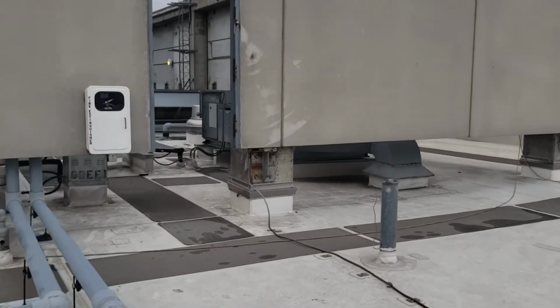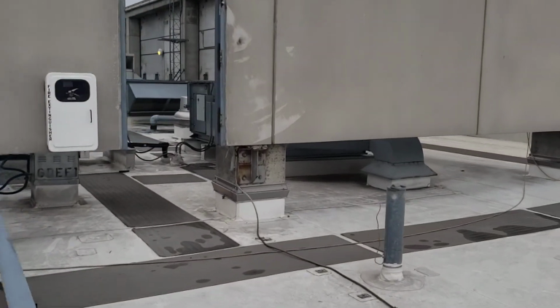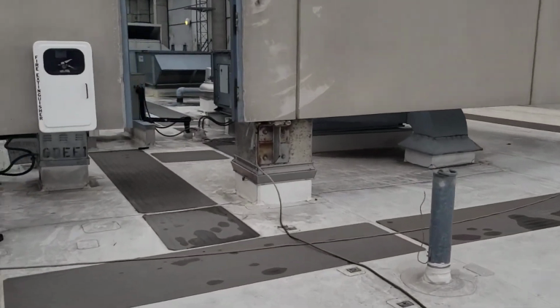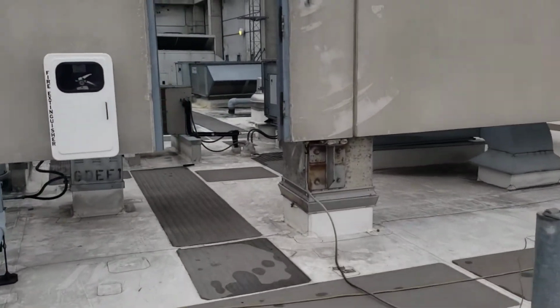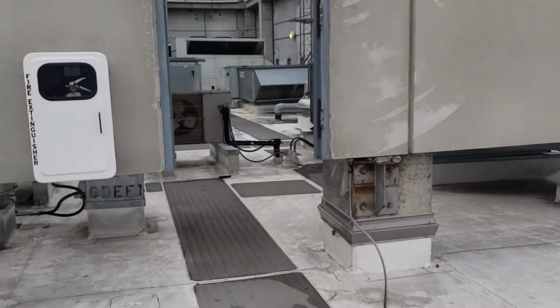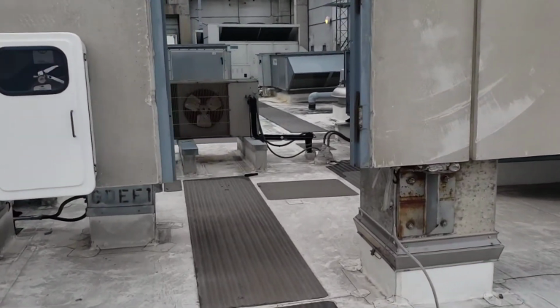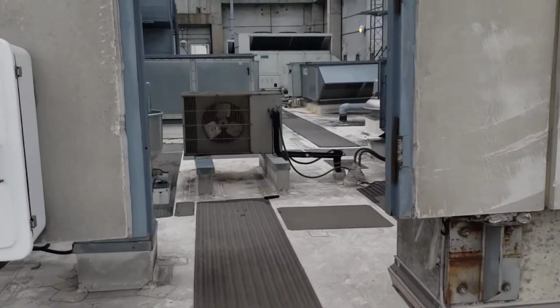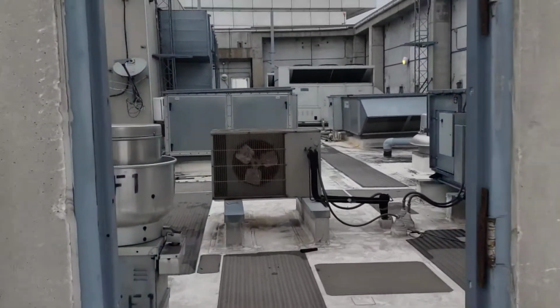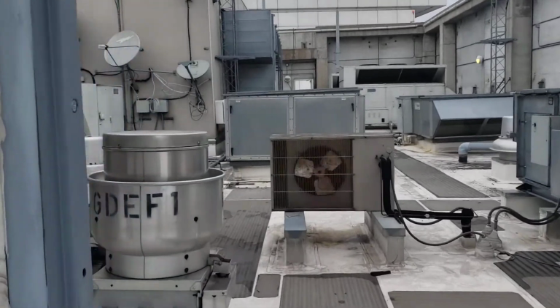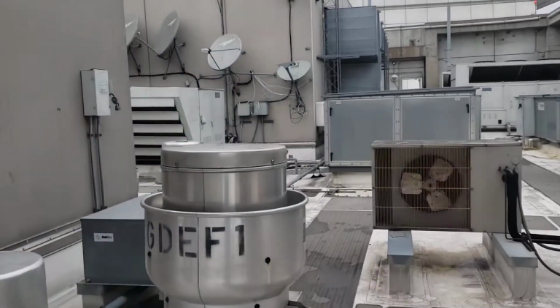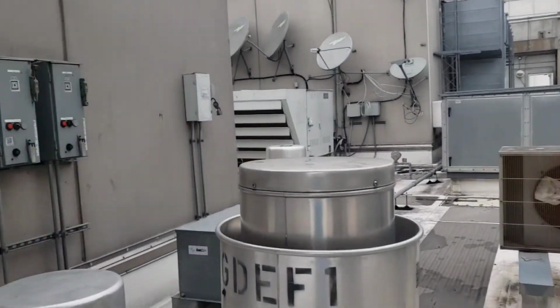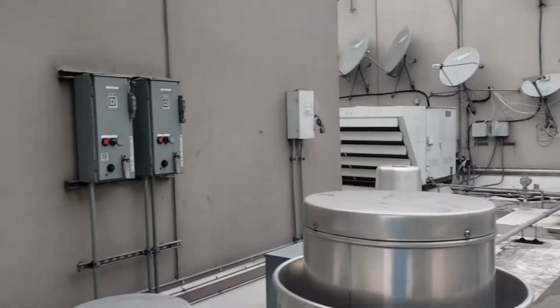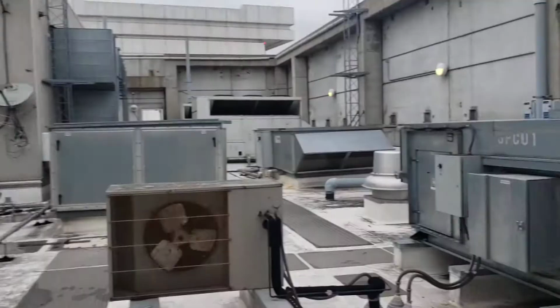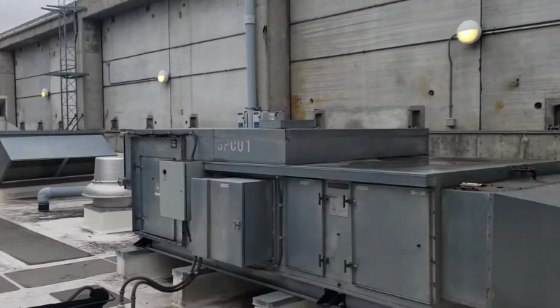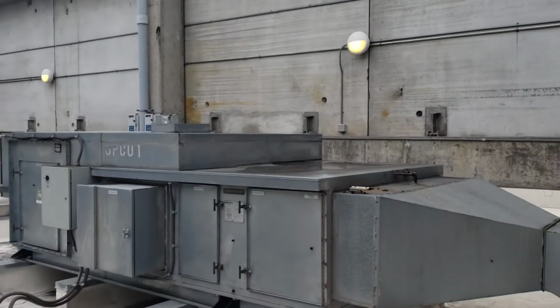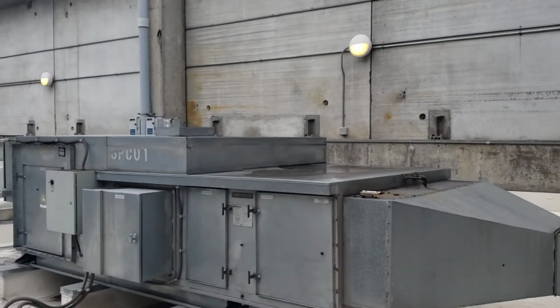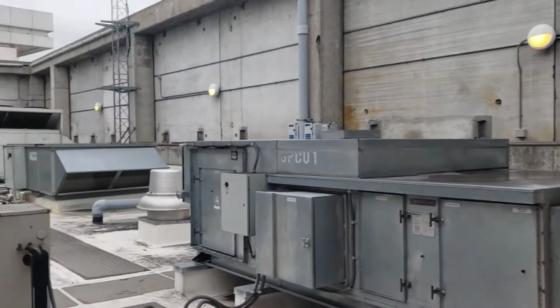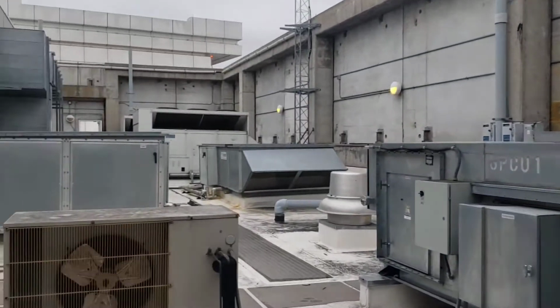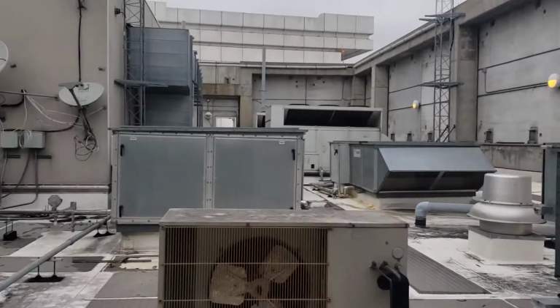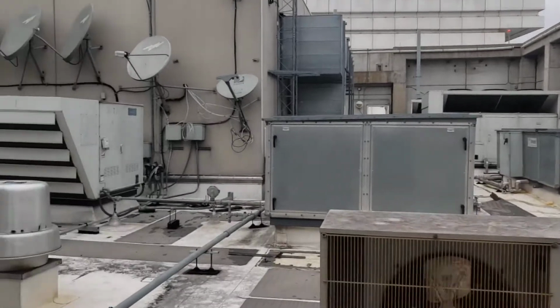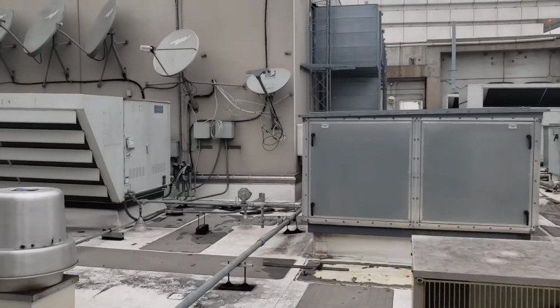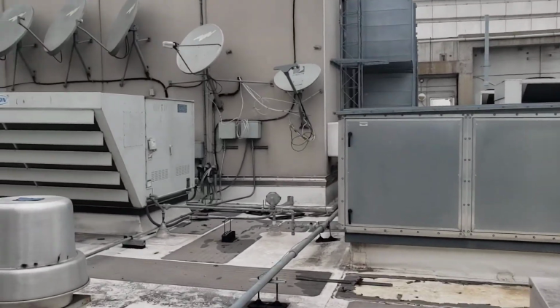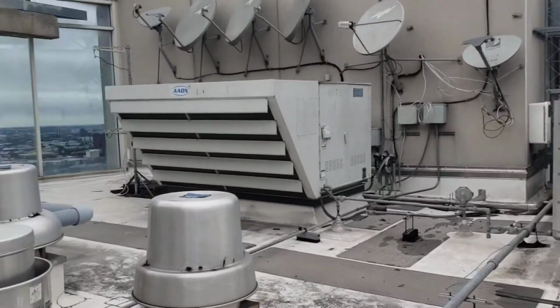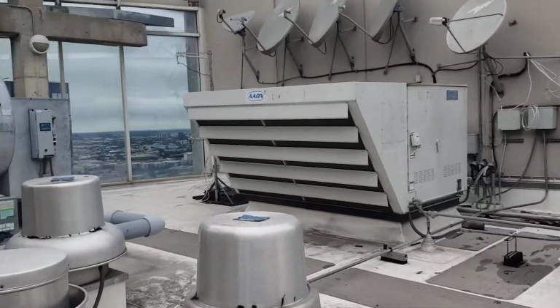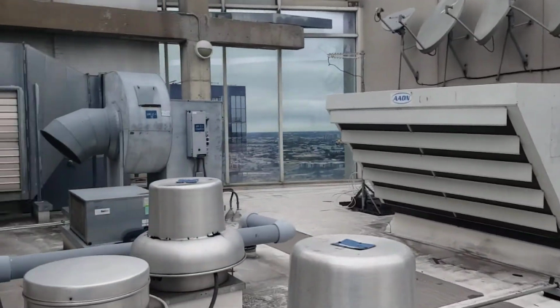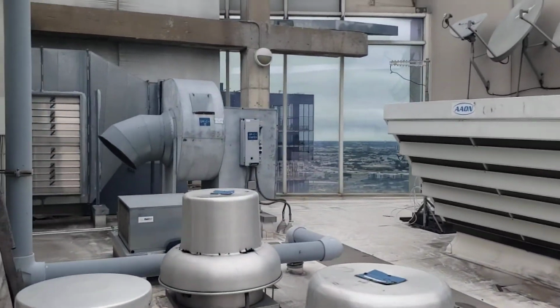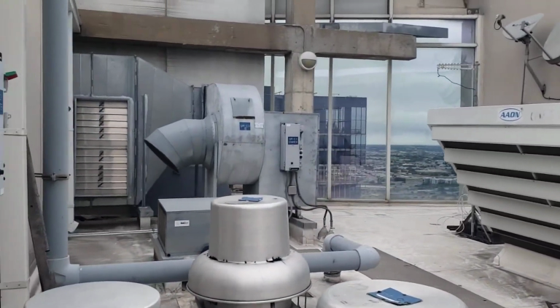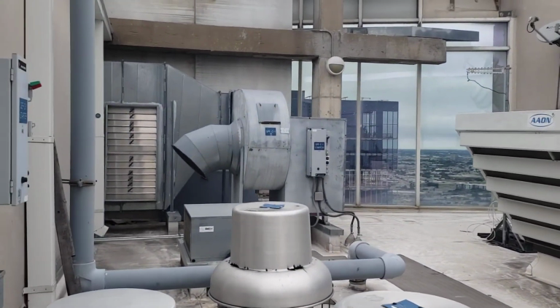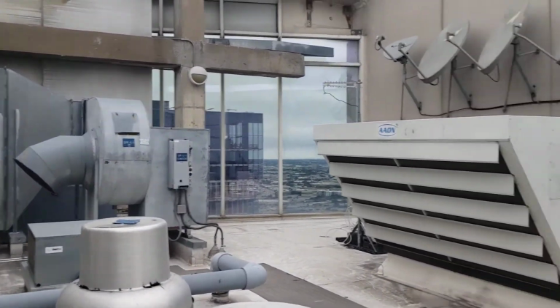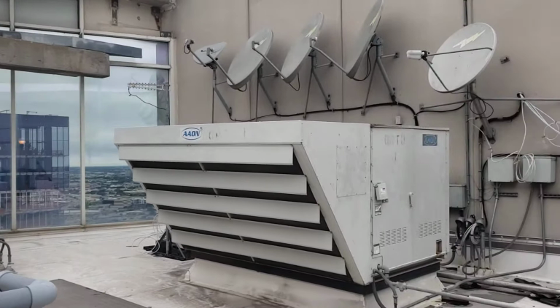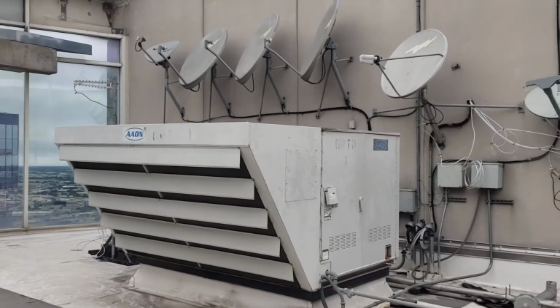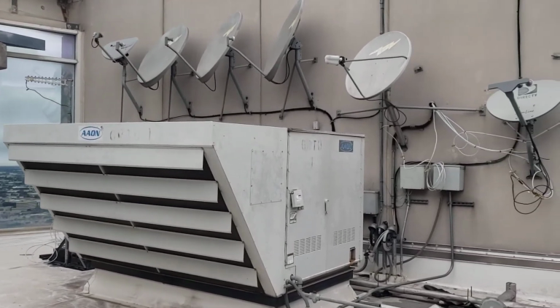They want to add capacity but there's physically not any room to add capacity. They're thinking that some of these compressors are burned up, so they've never been at full capacity — so maybe if we just fix that.